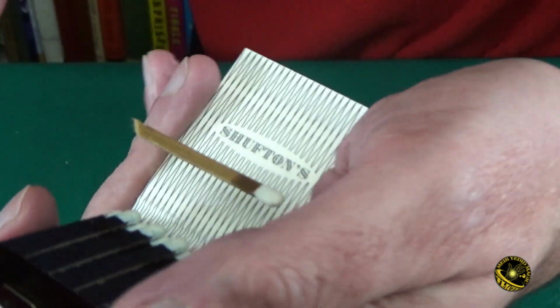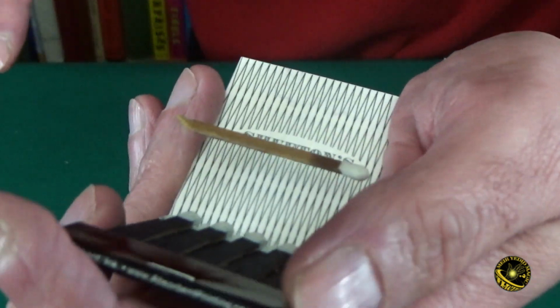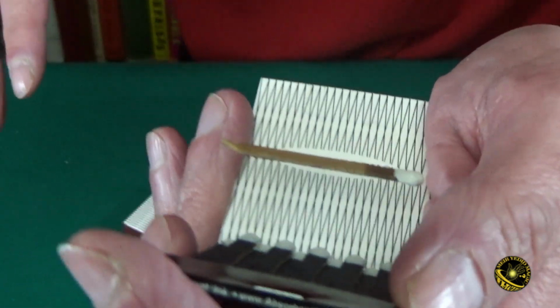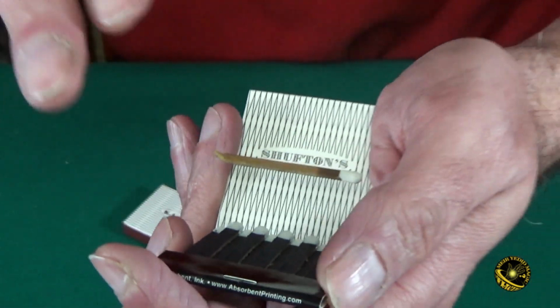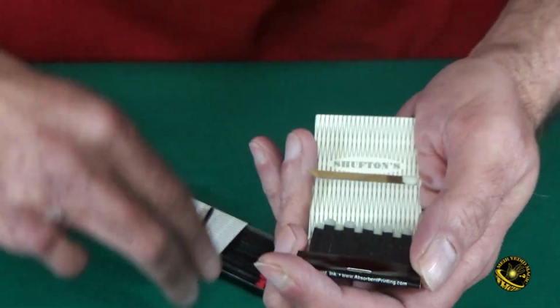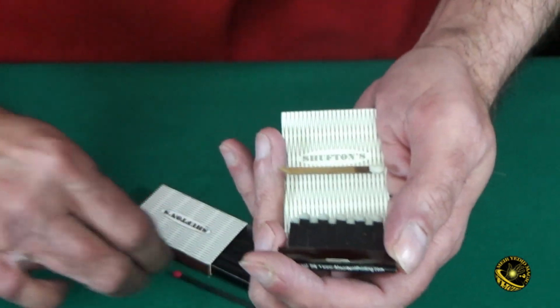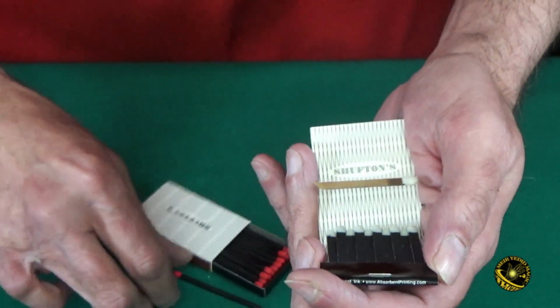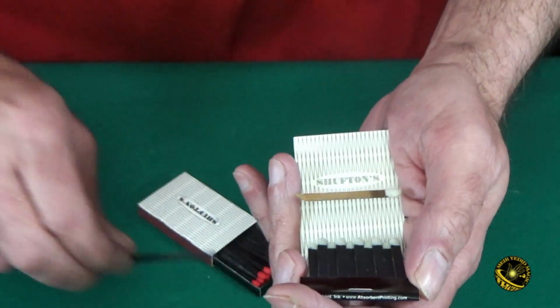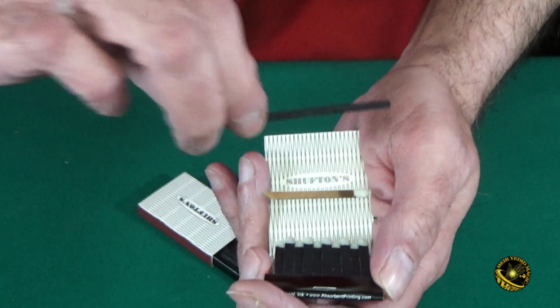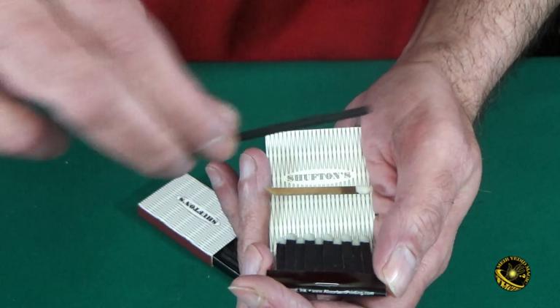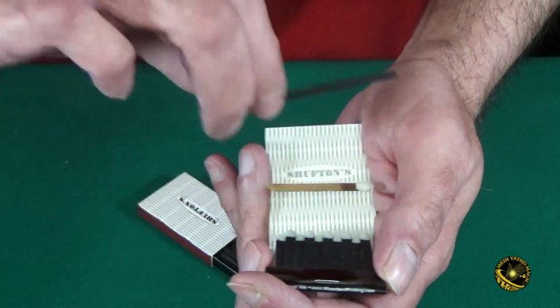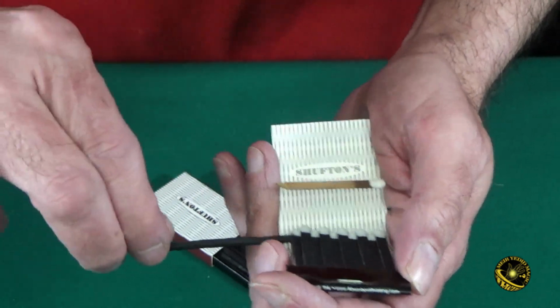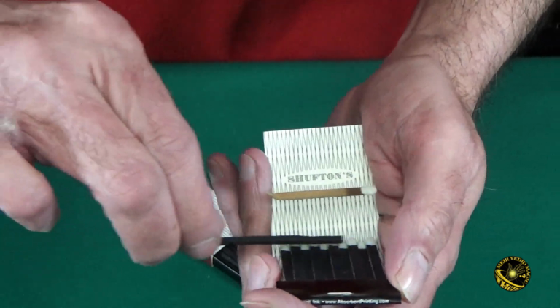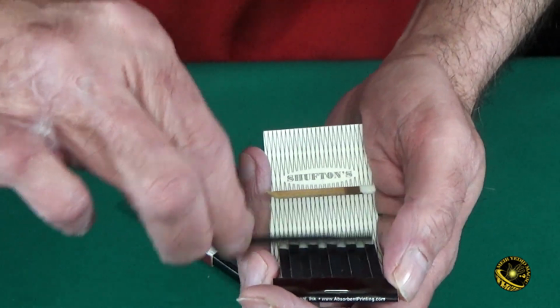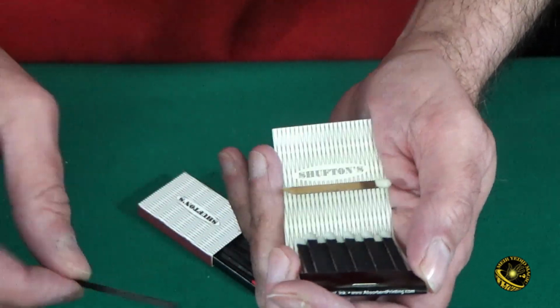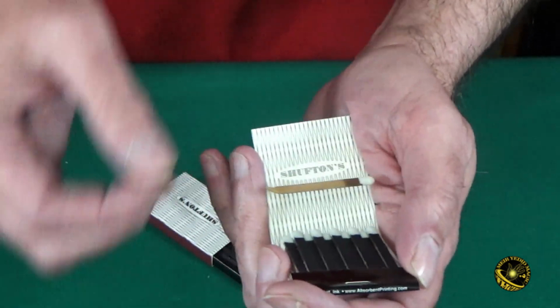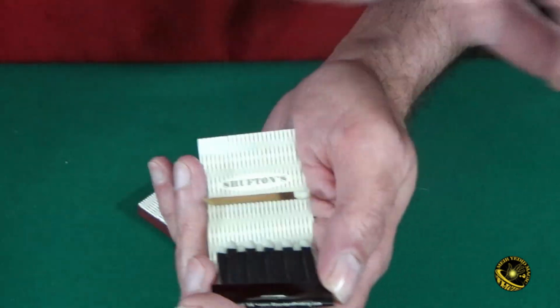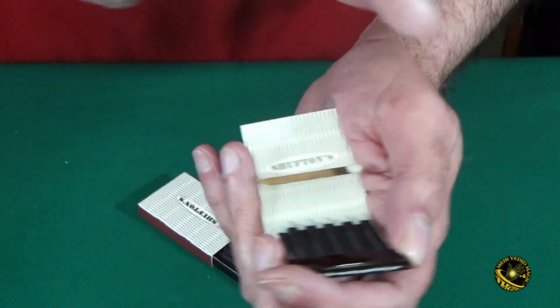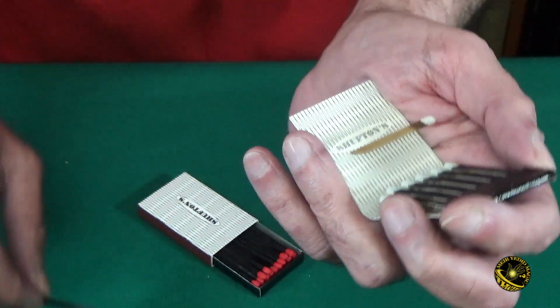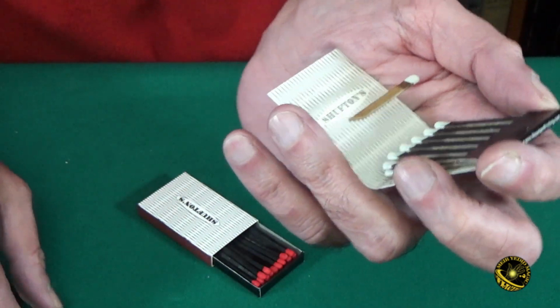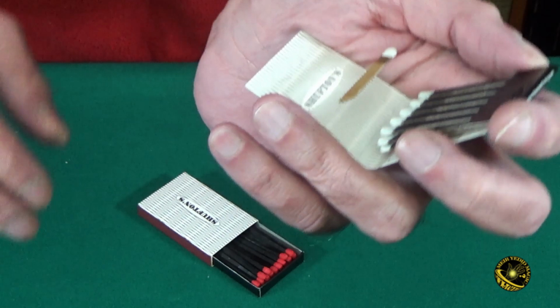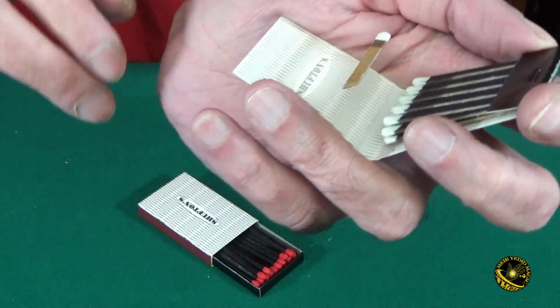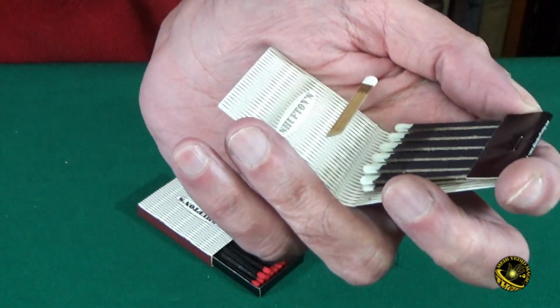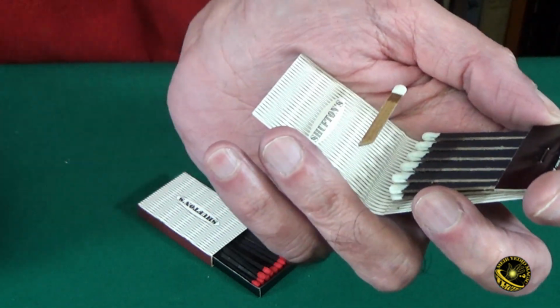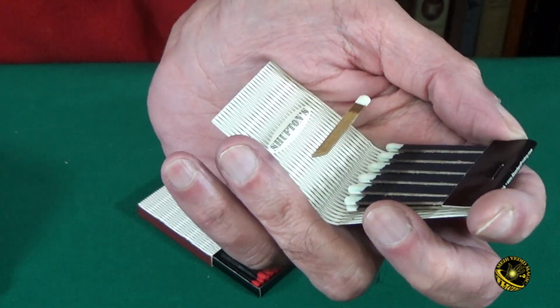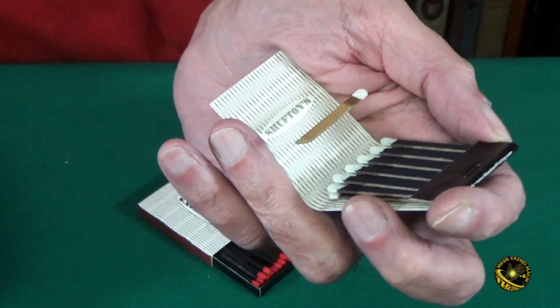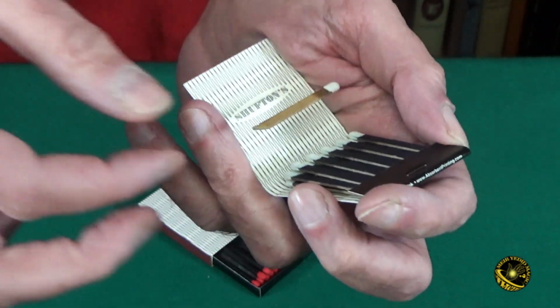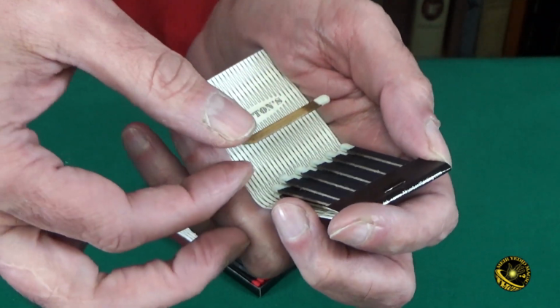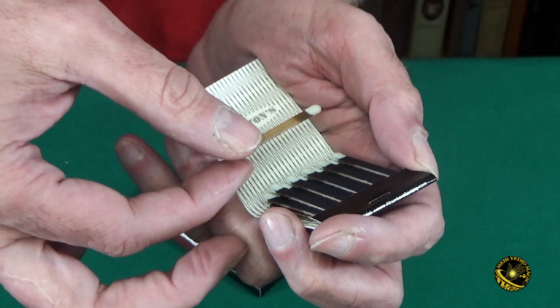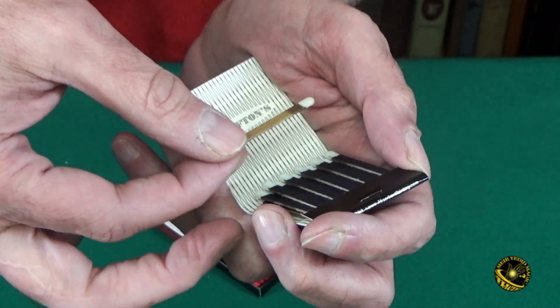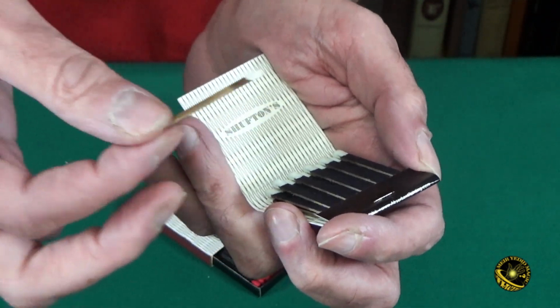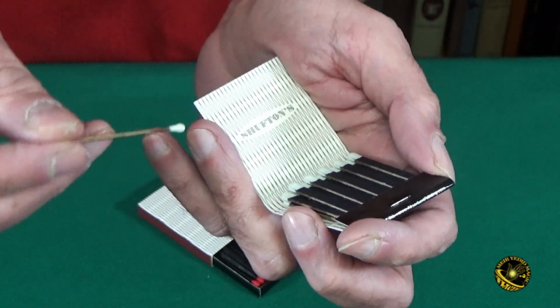Let me get close — there's nothing above the match, there's nothing below the match, there's nothing to the side. It's actually levitating above the other matches. I really don't know how this is done.